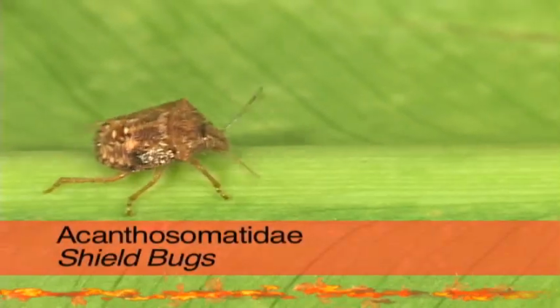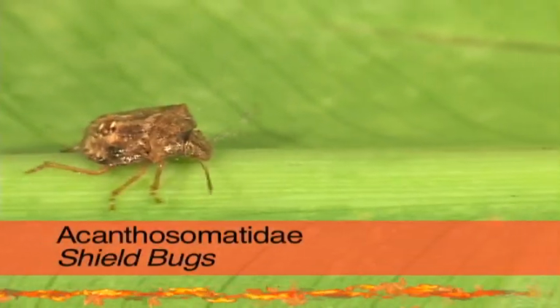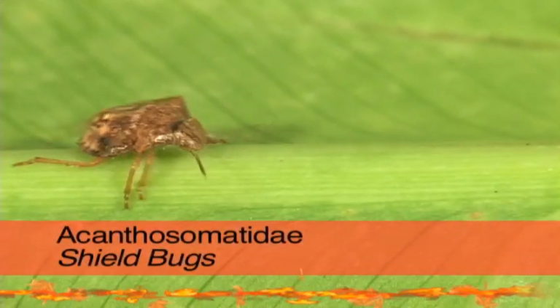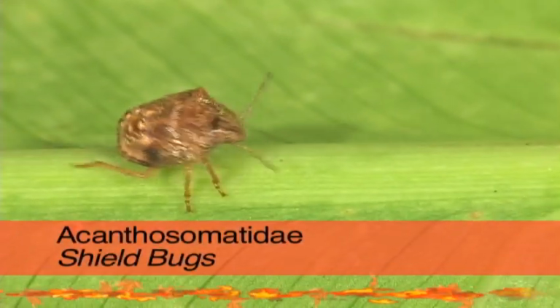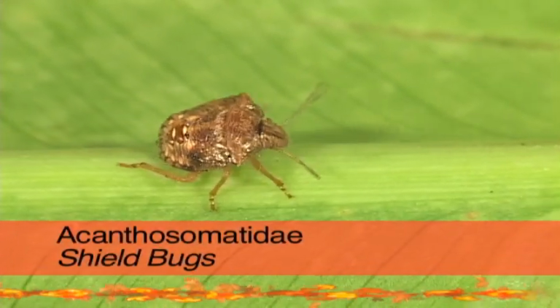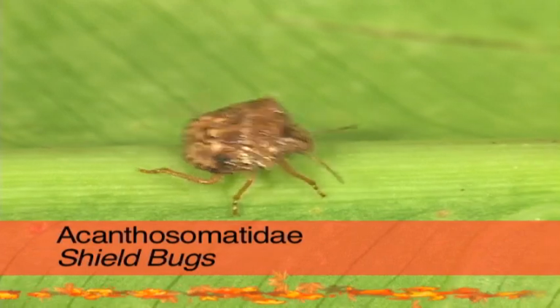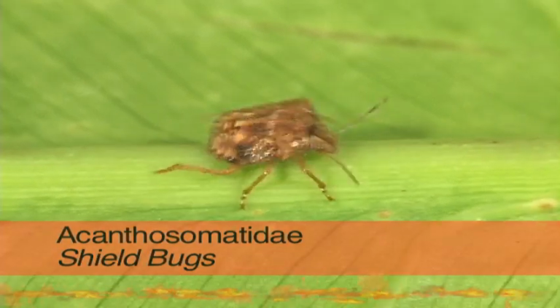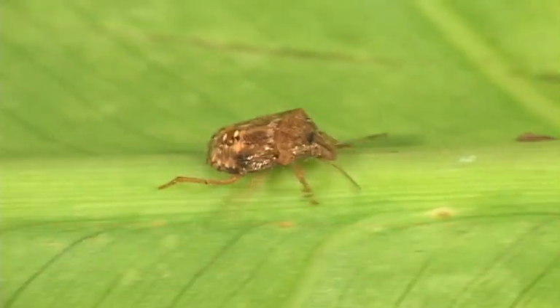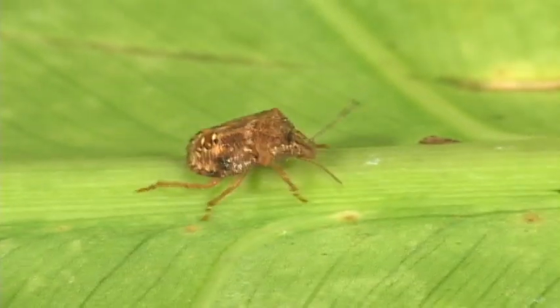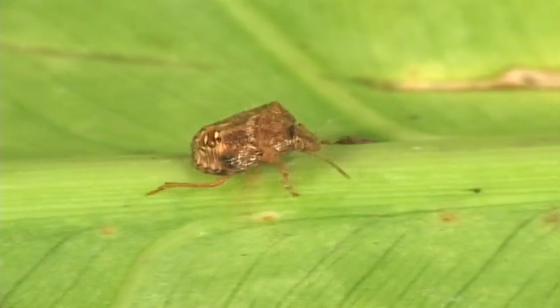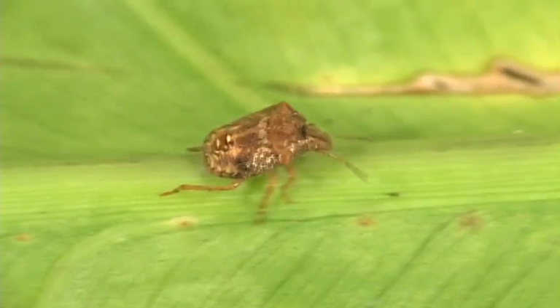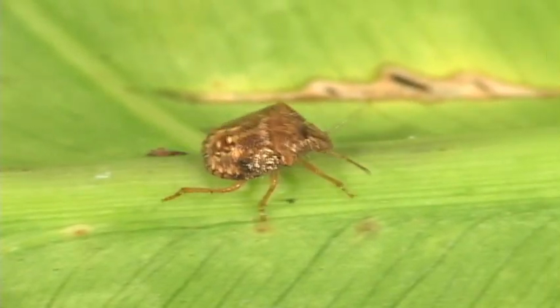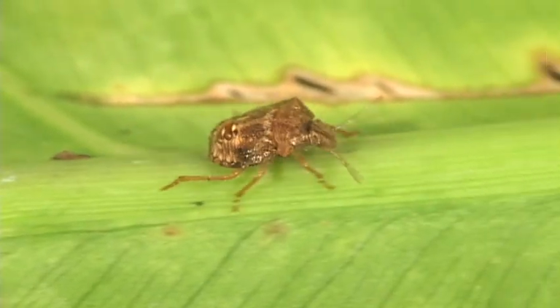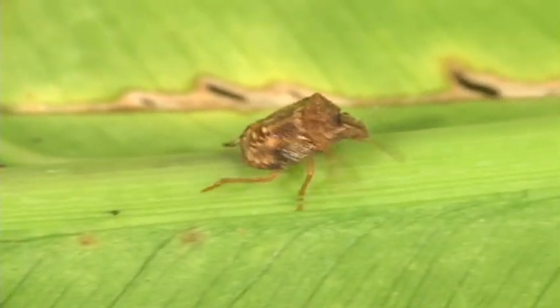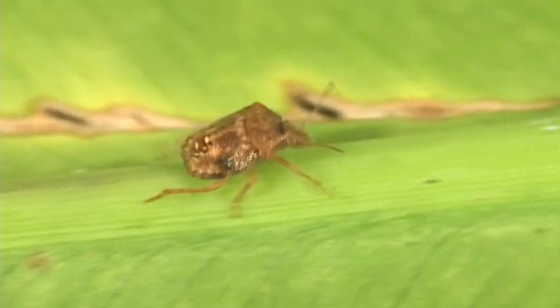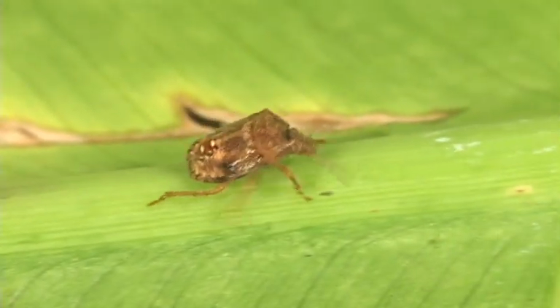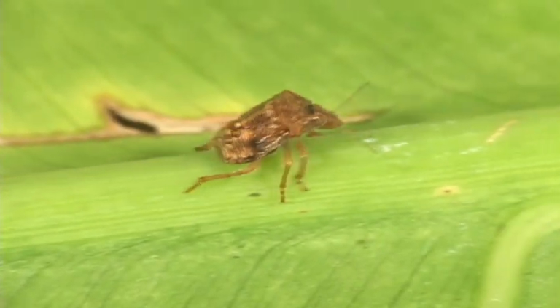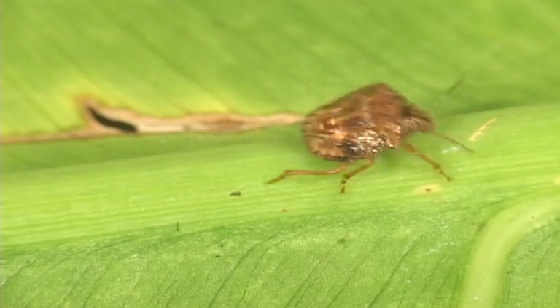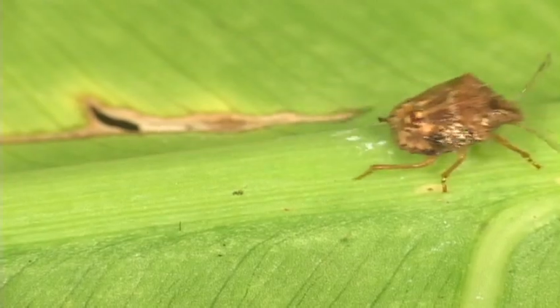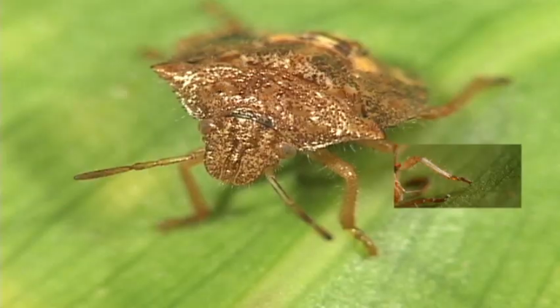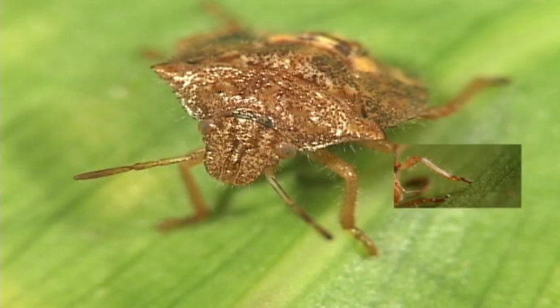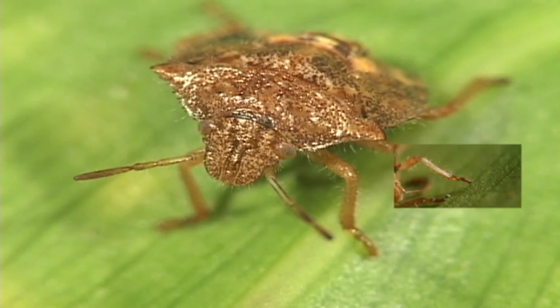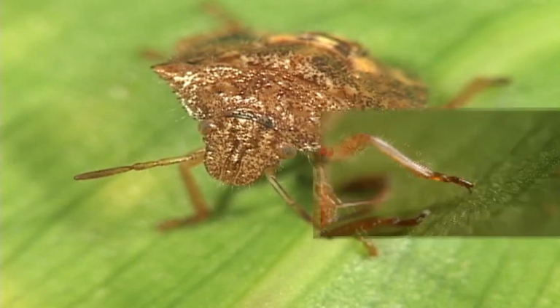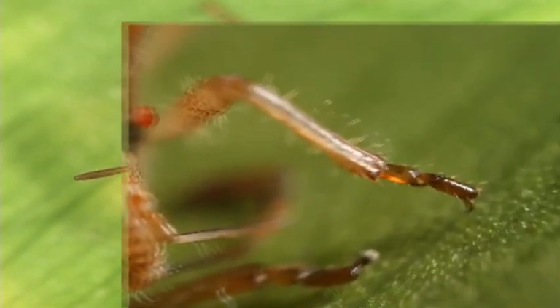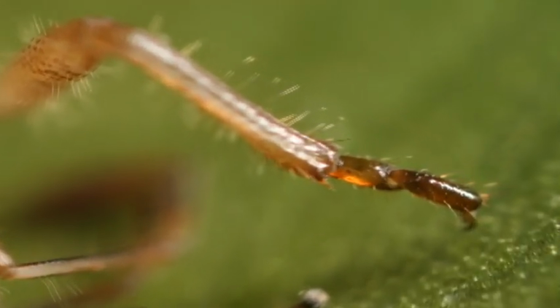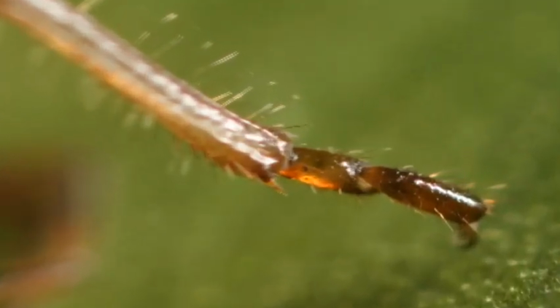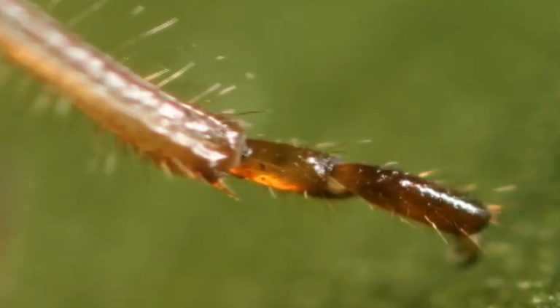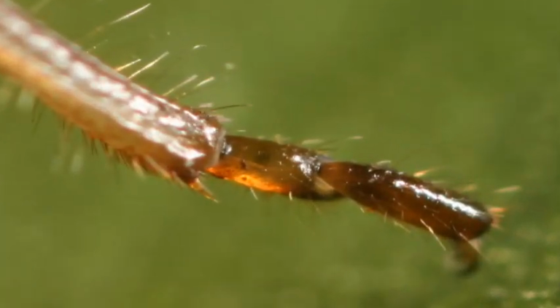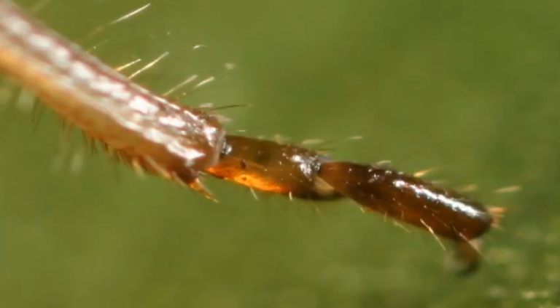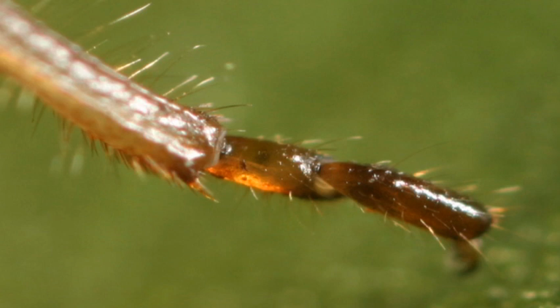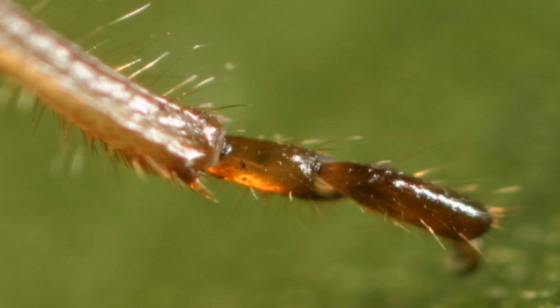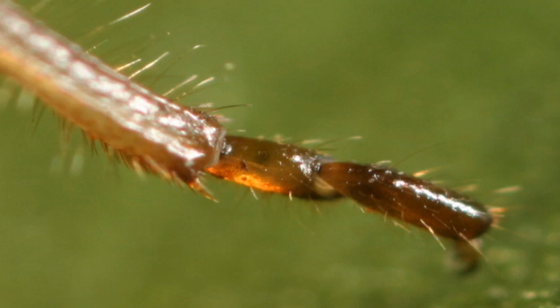In some species of shield bugs, the mother takes care of both the eggs and the nymphs. Shield bugs are like pentatomid stink bugs, except they have only two tarsal segments instead of three.